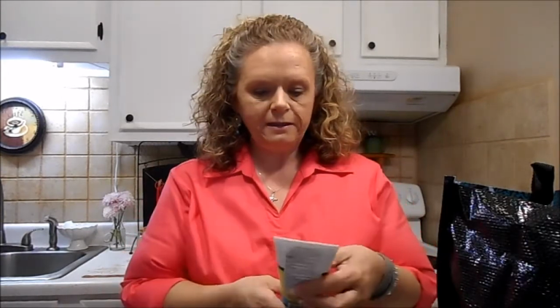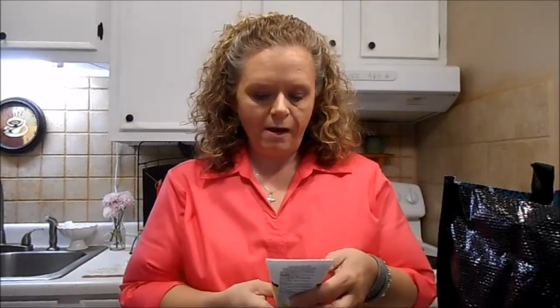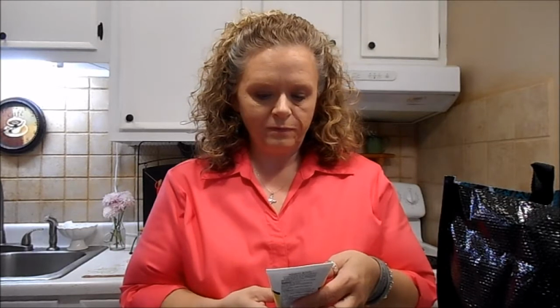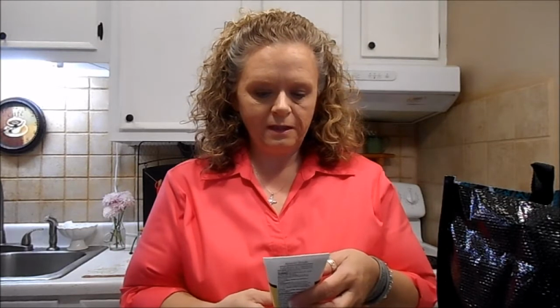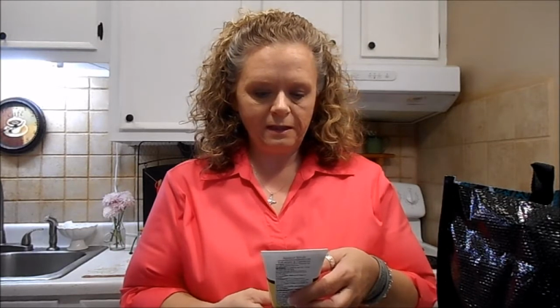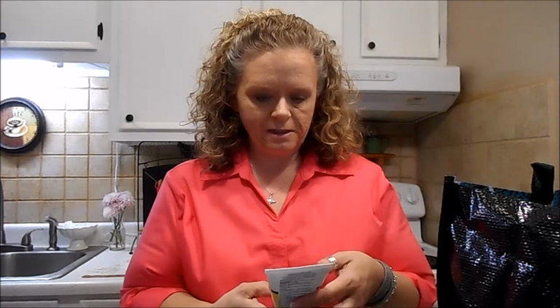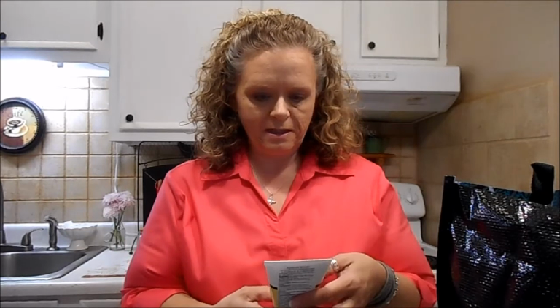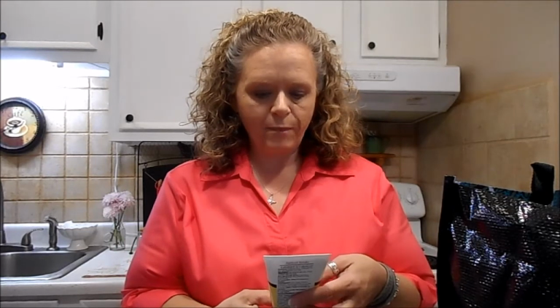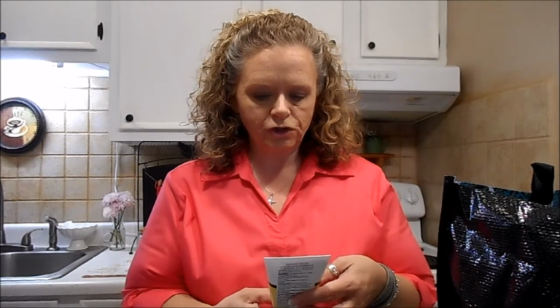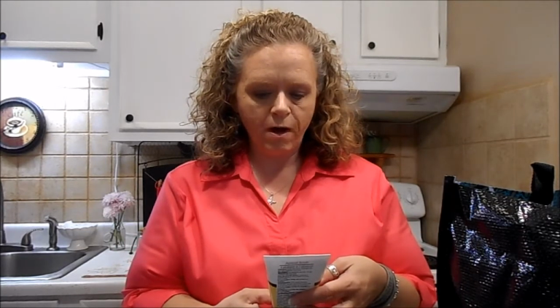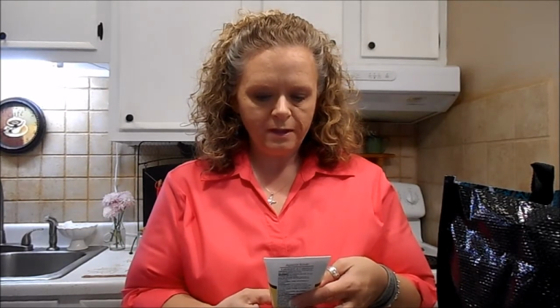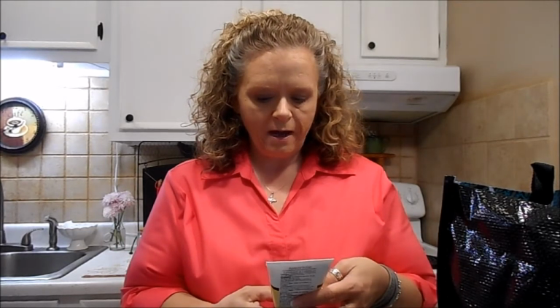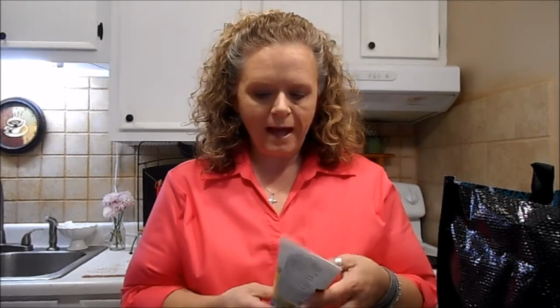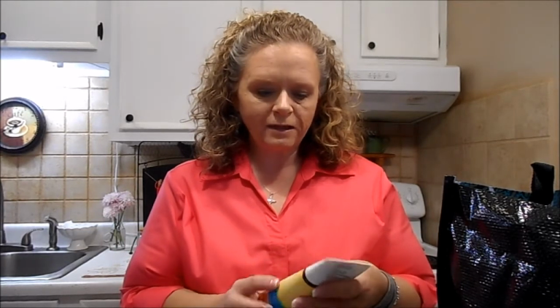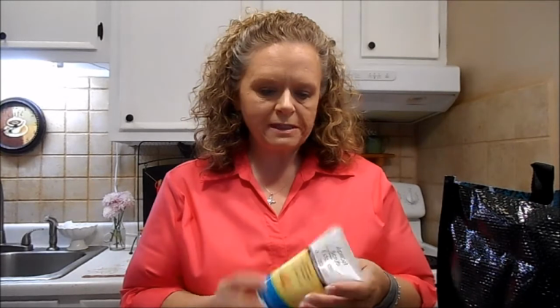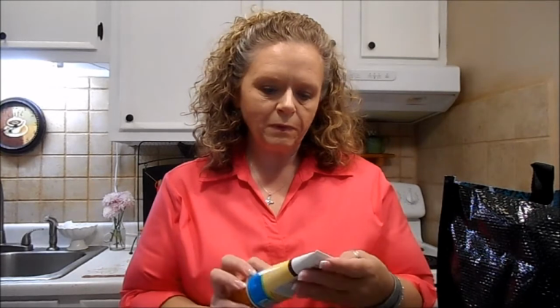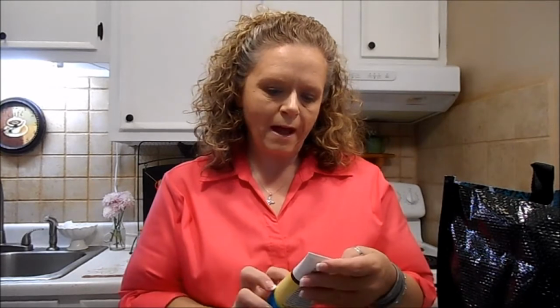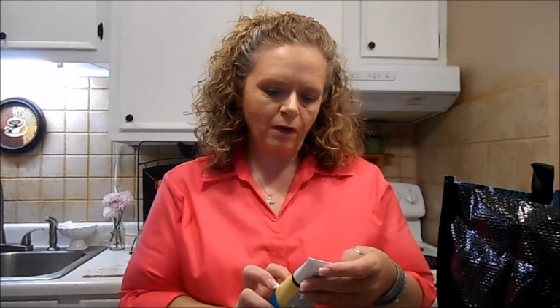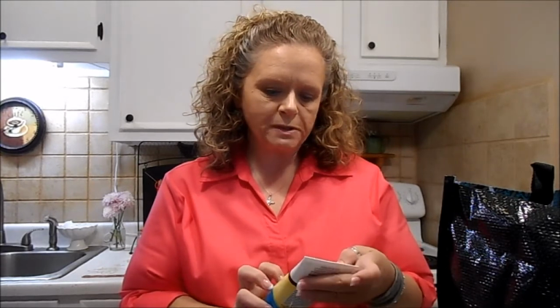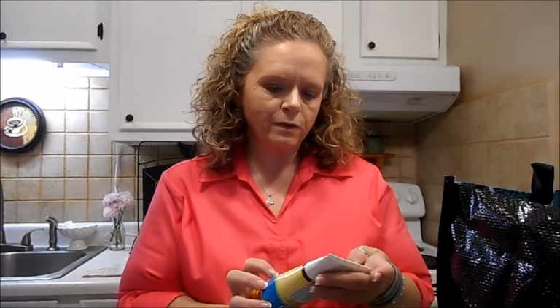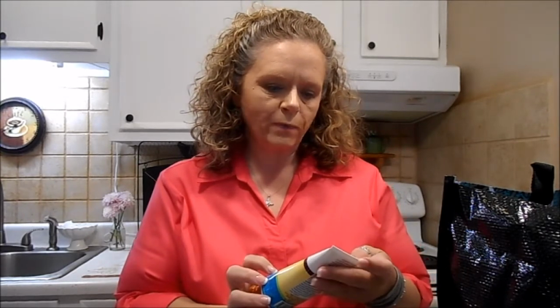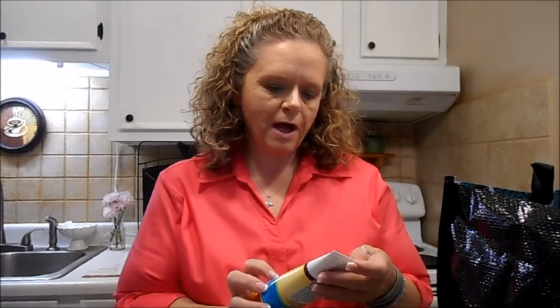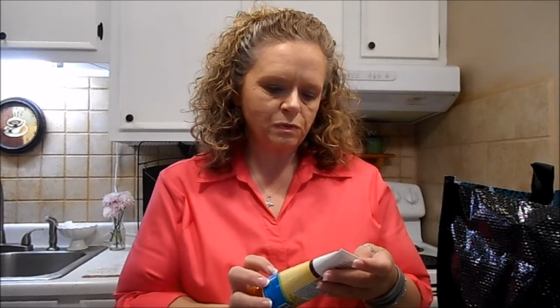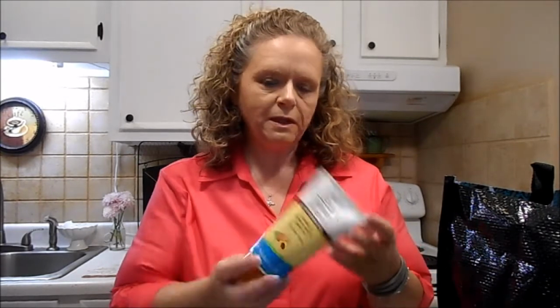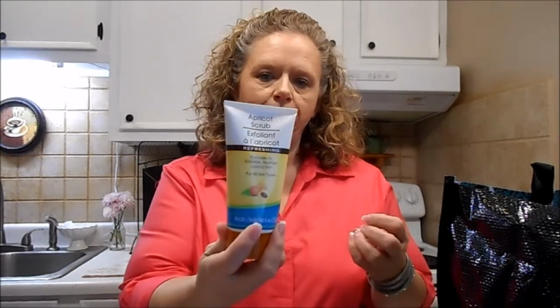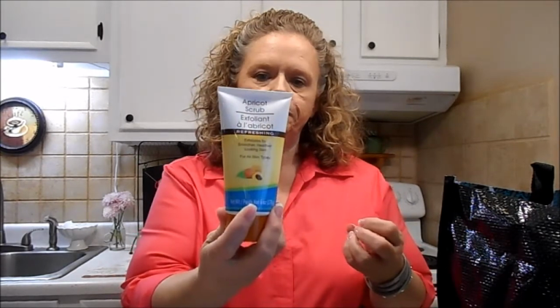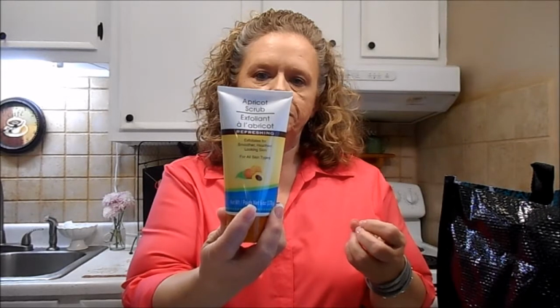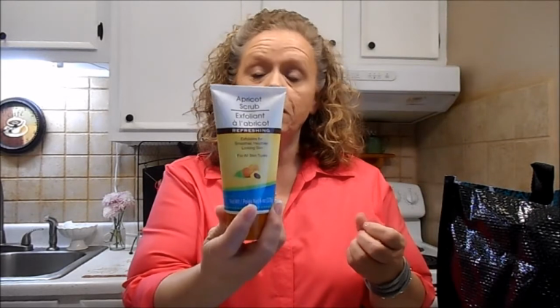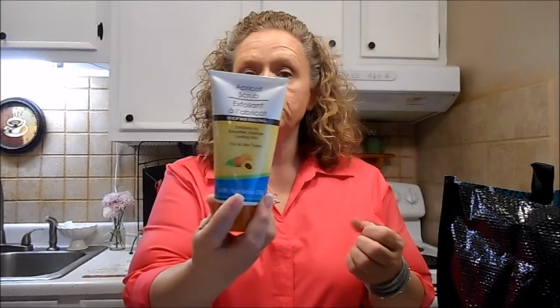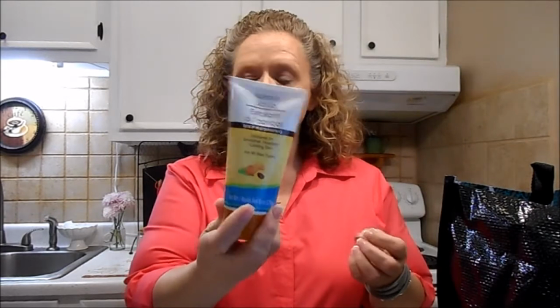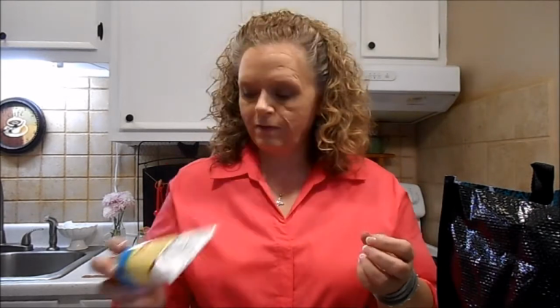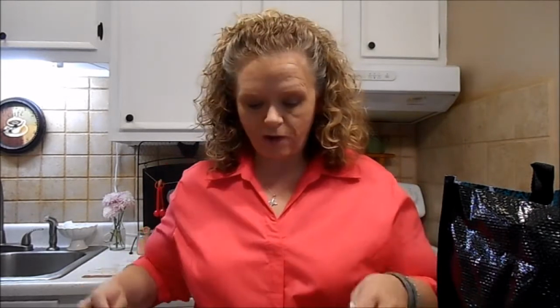And this is the Apricot Scrub. I like the green tea one, but my Dollar Tree was out, so I'm going to try this one. It smells really good, so I'm going to give it a try.